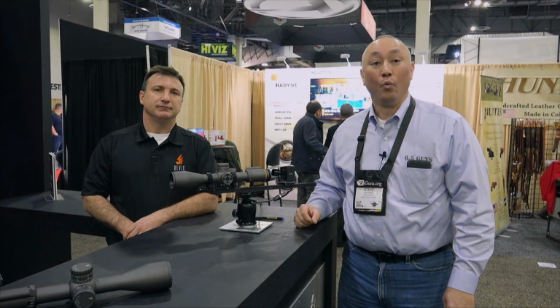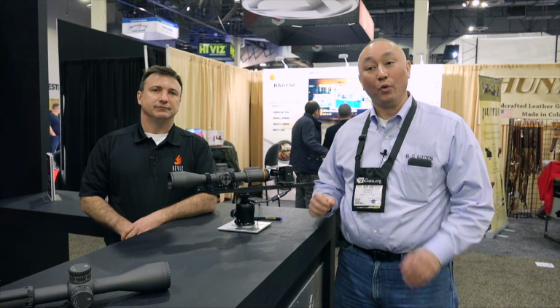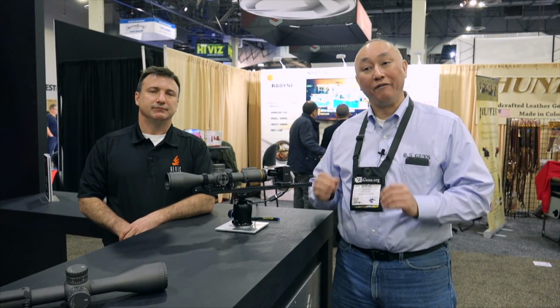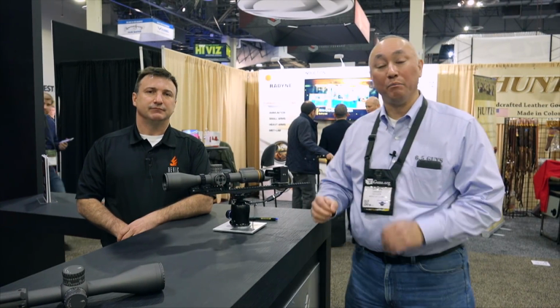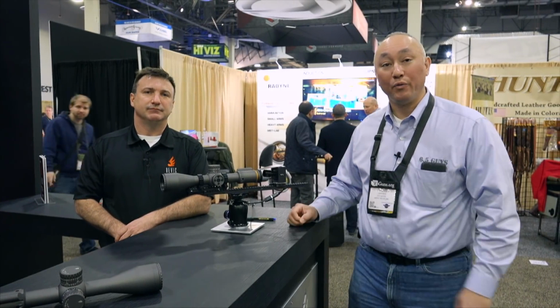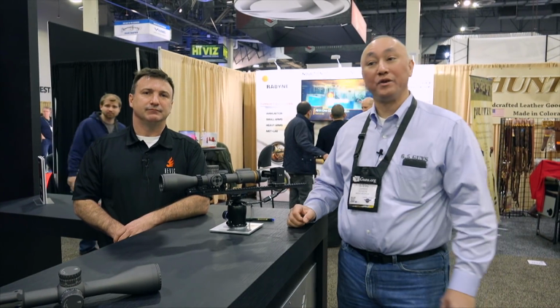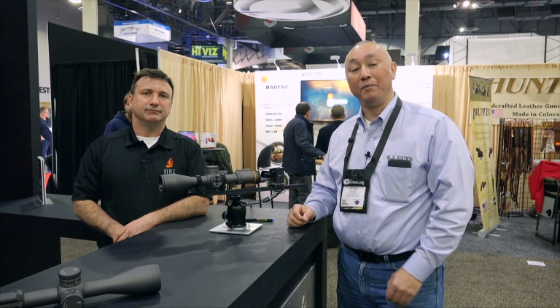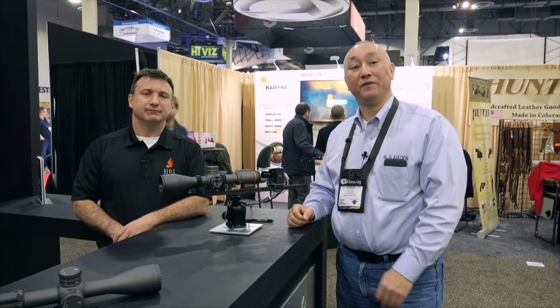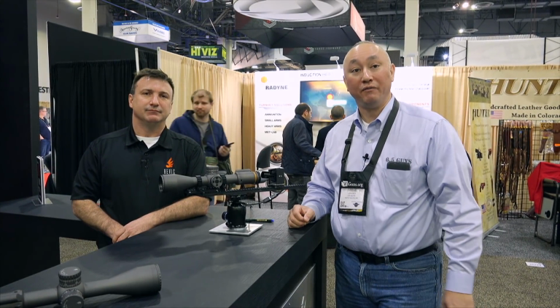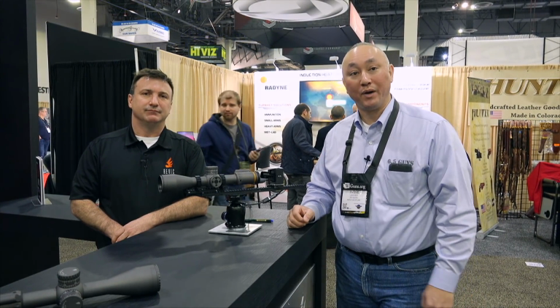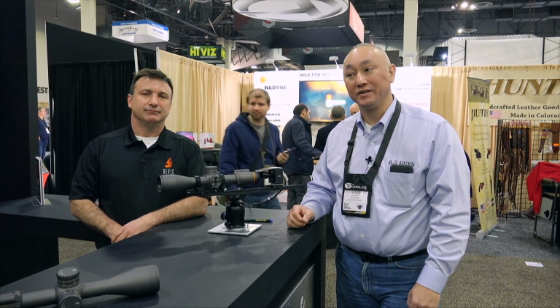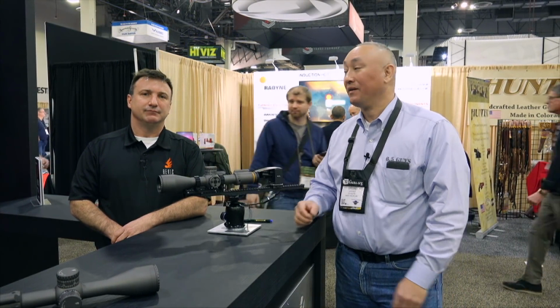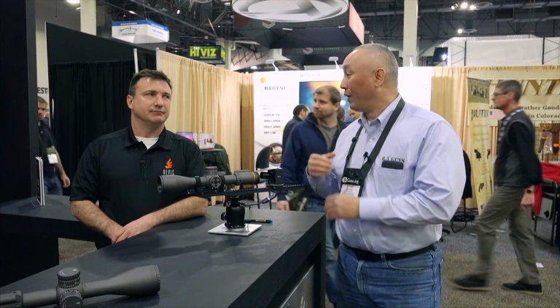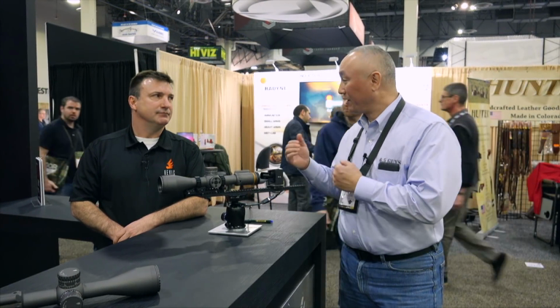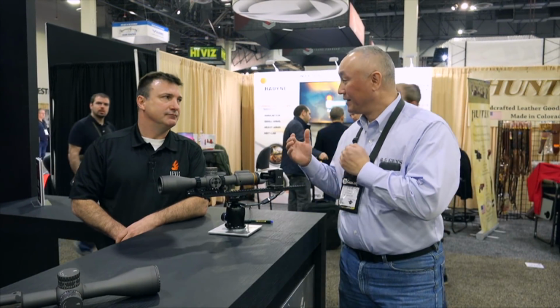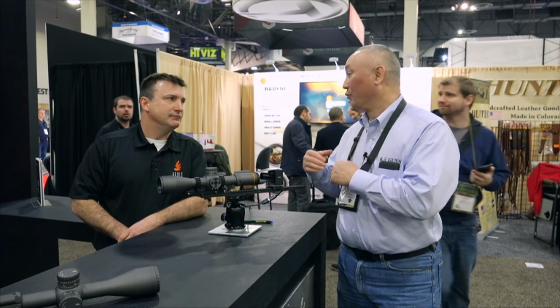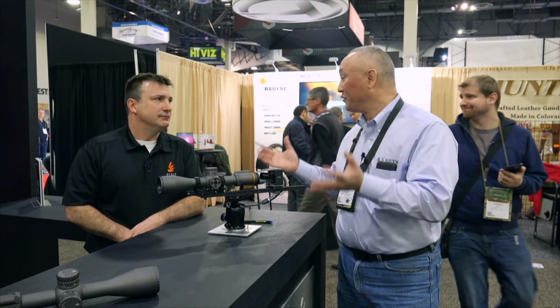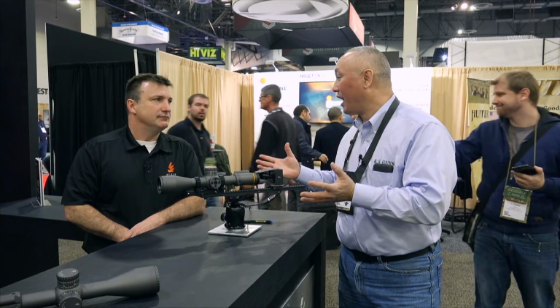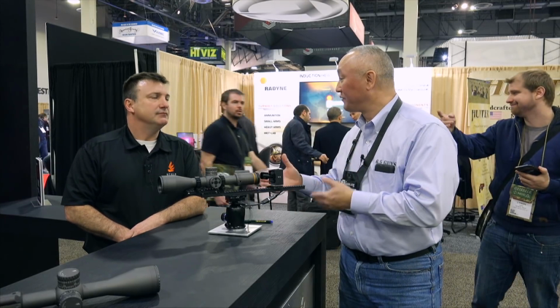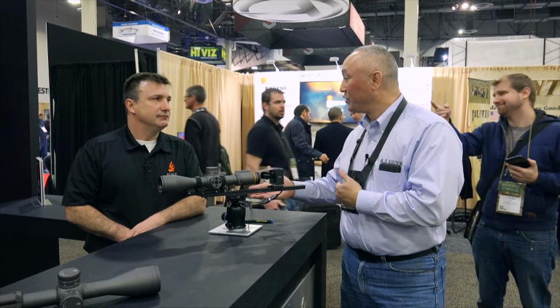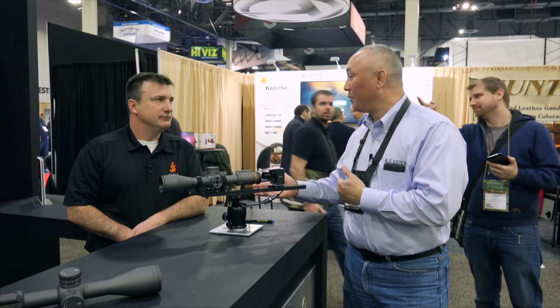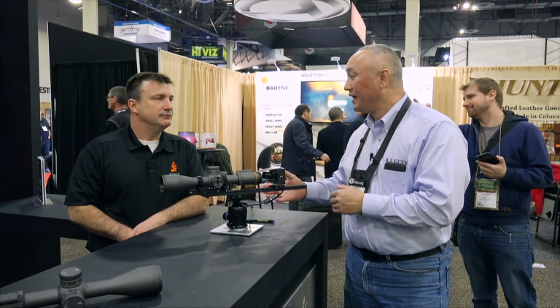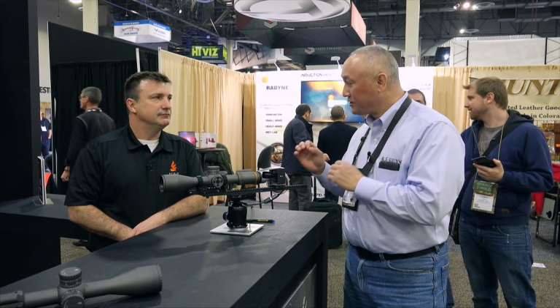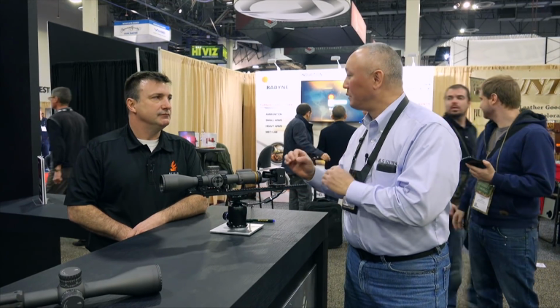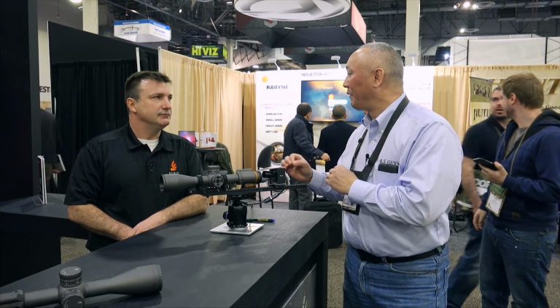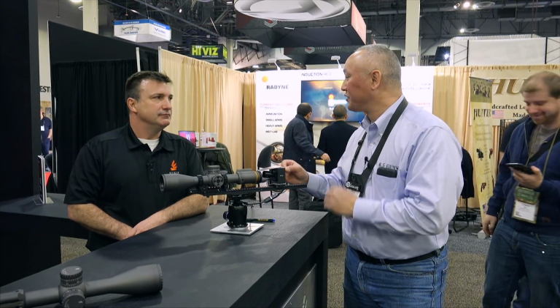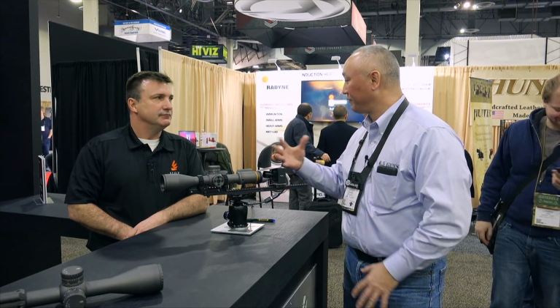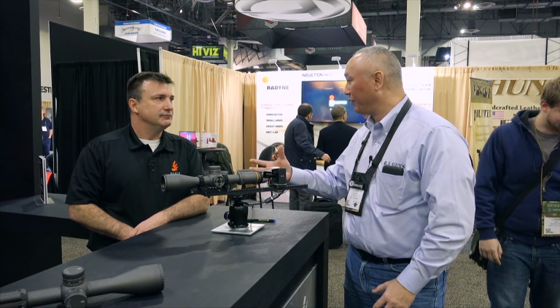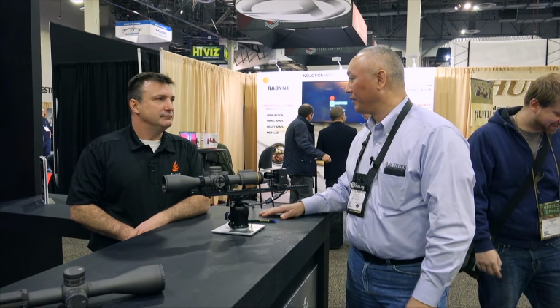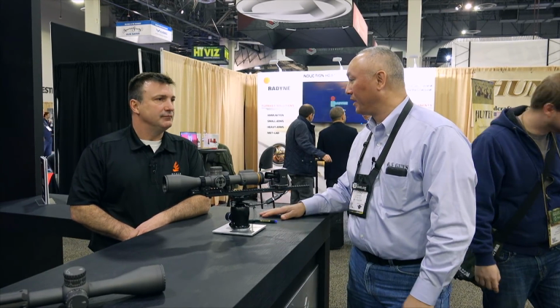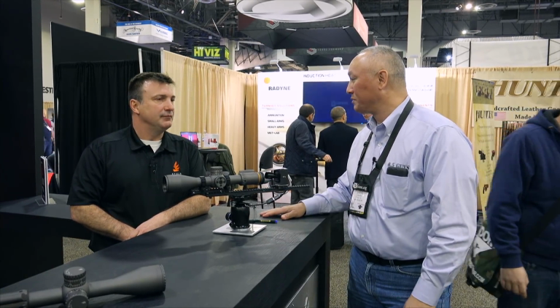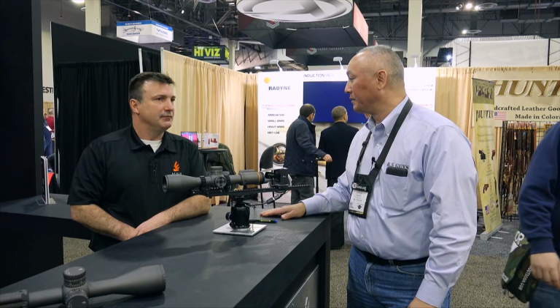We're at the REVIC booth with Chris Thomas, VP of Operations. REVIC, Revolutionary Optics, is a fairly new company. Tell us a little bit about the history of REVIC and what's behind it.